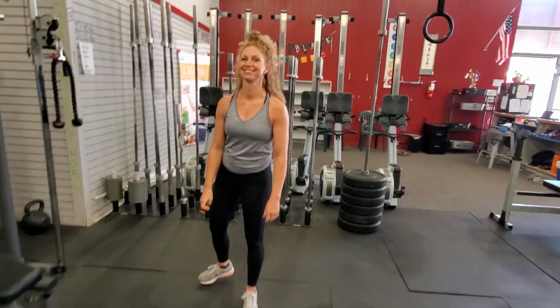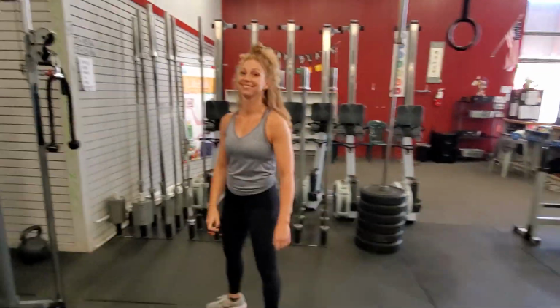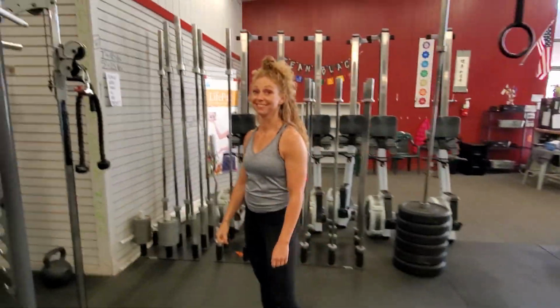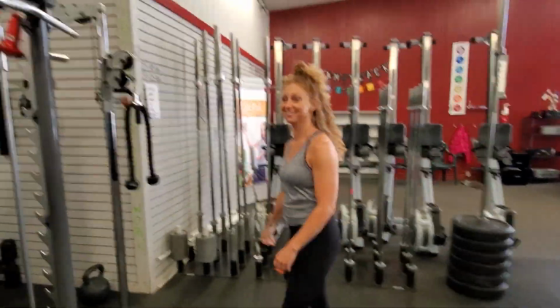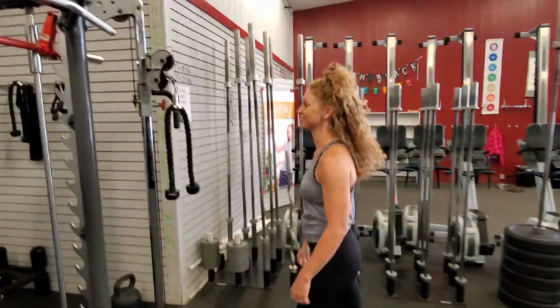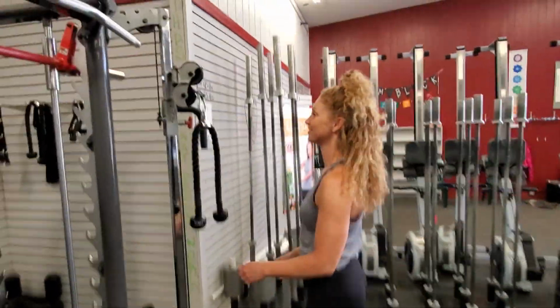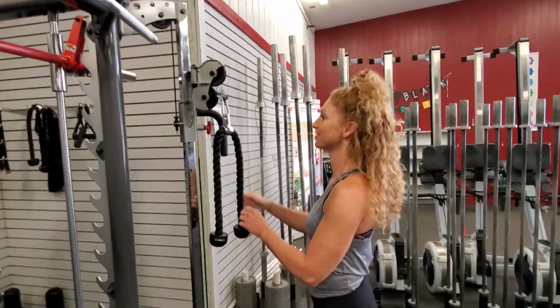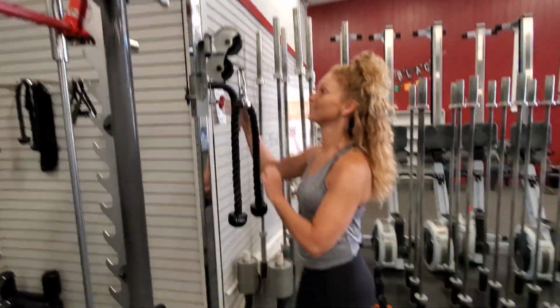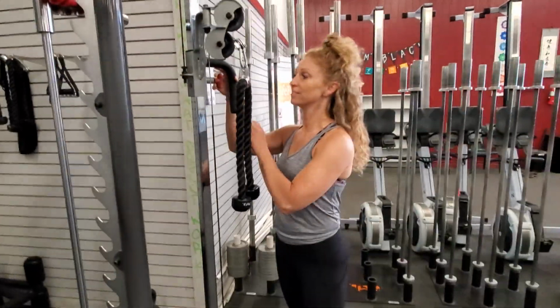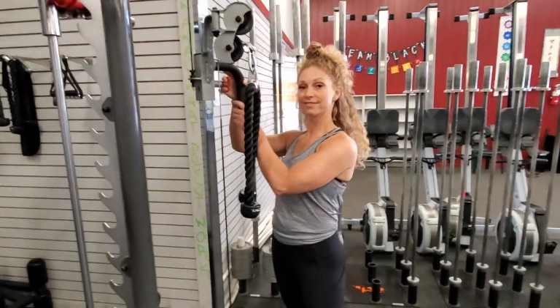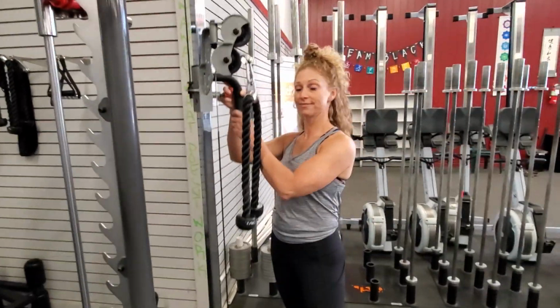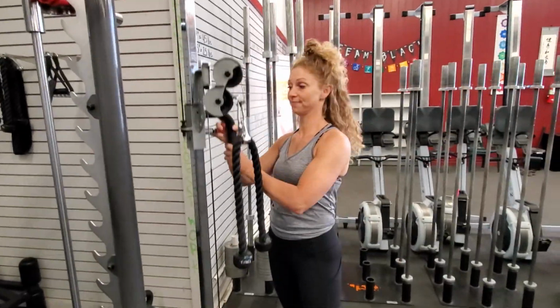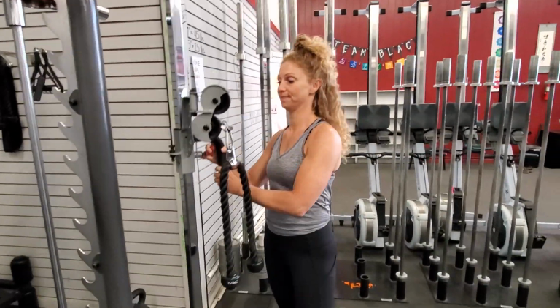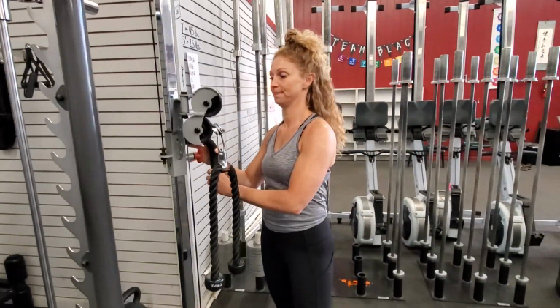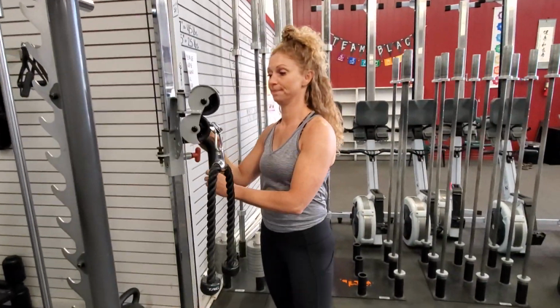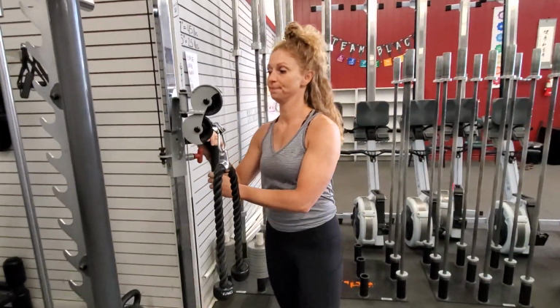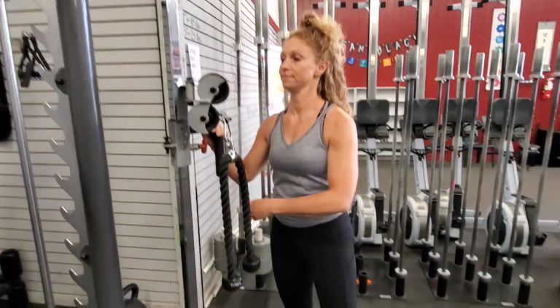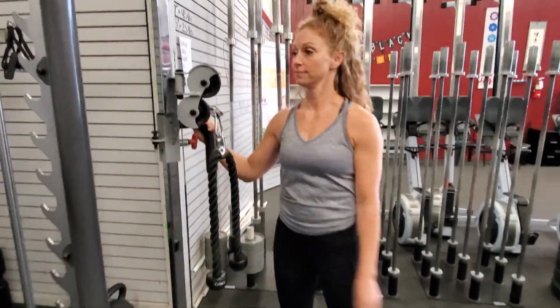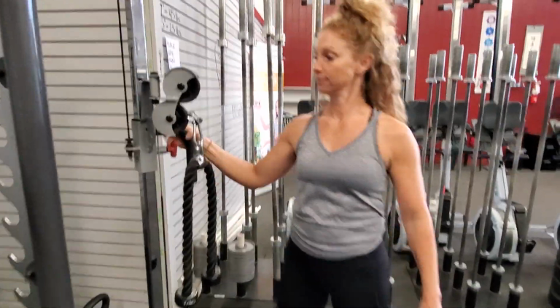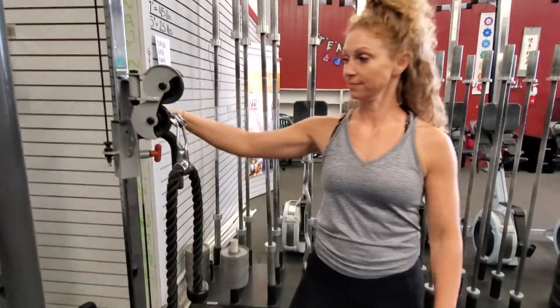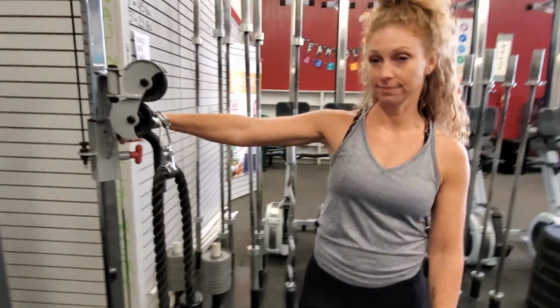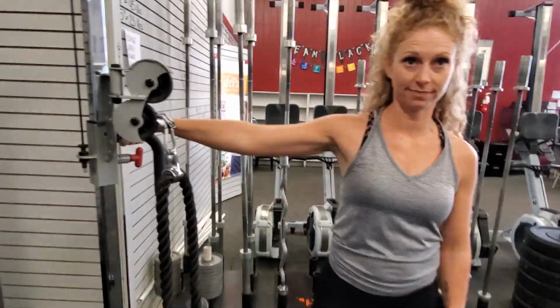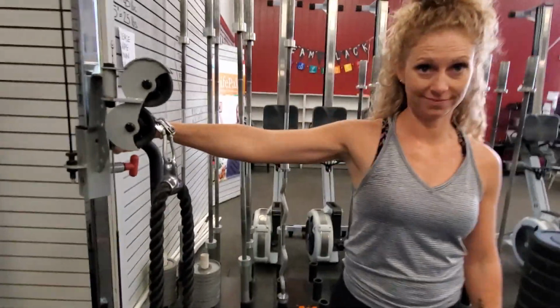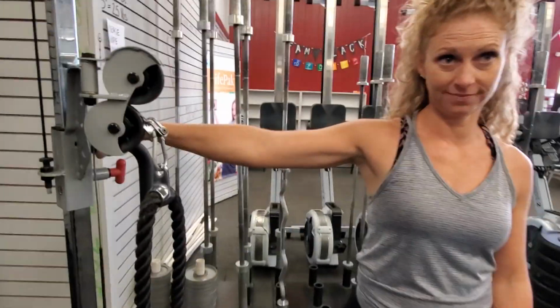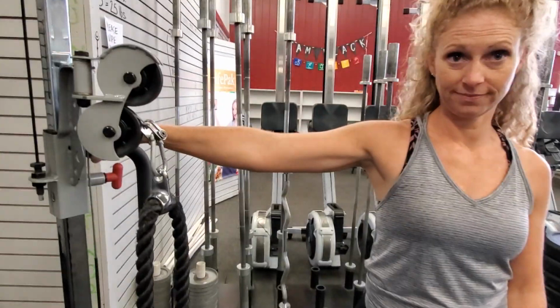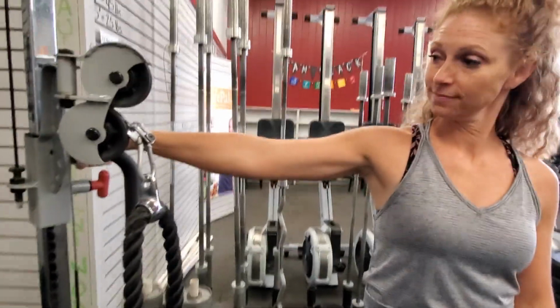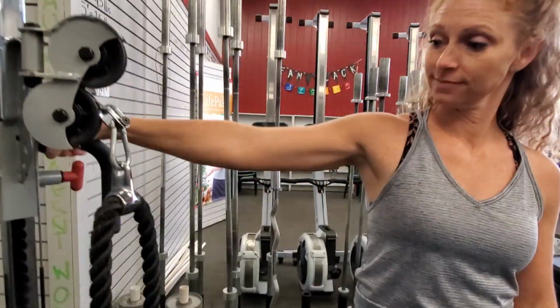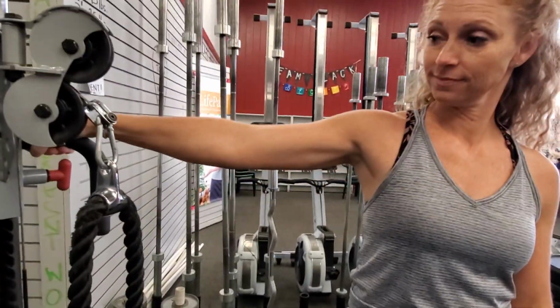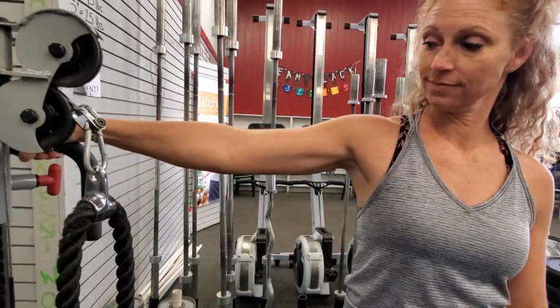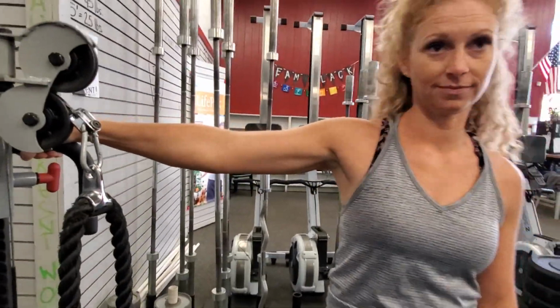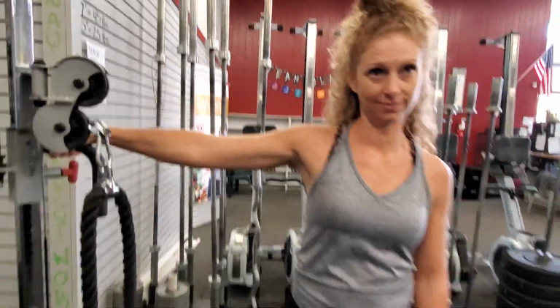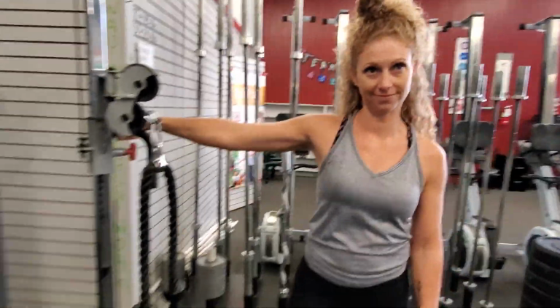Let us show you that setup for the explosive mid-cable row. Explosive, yes. Shoulder height, maybe armpit height — that'll do you.